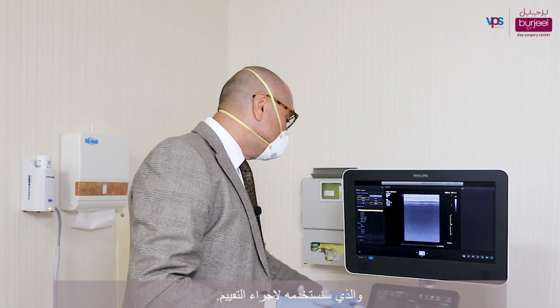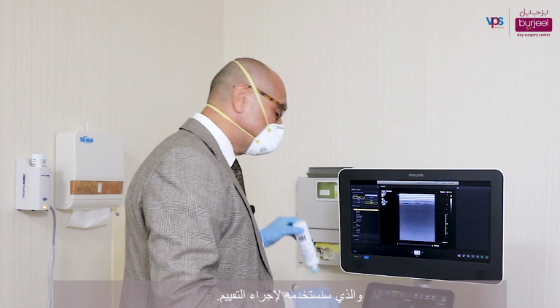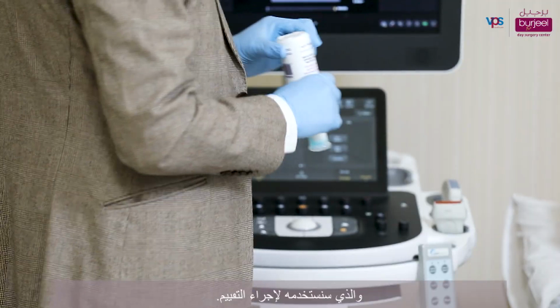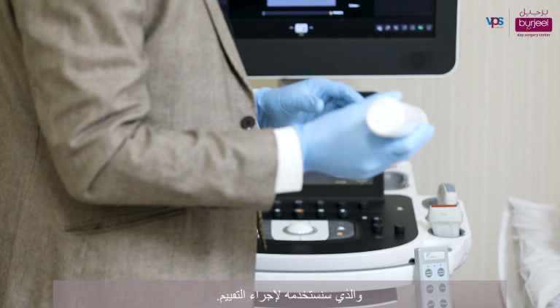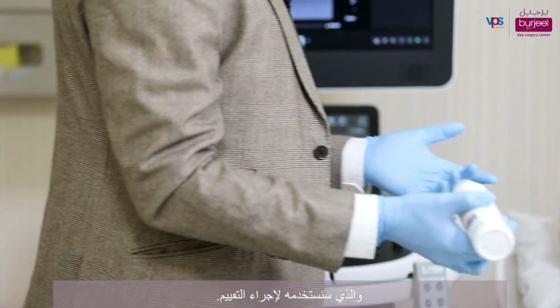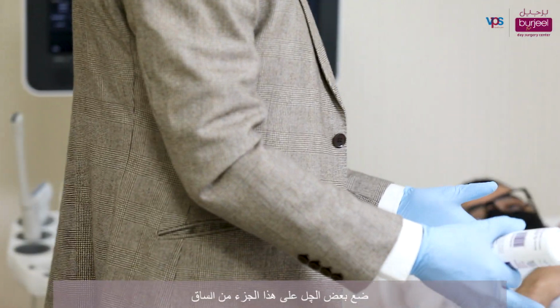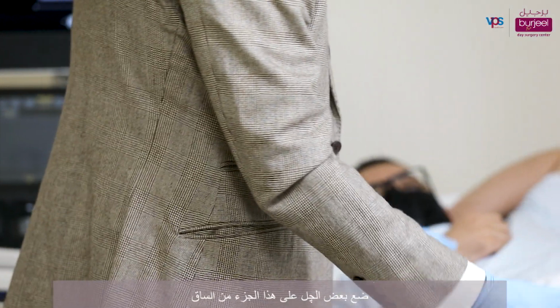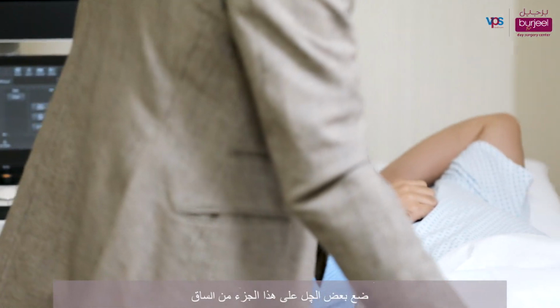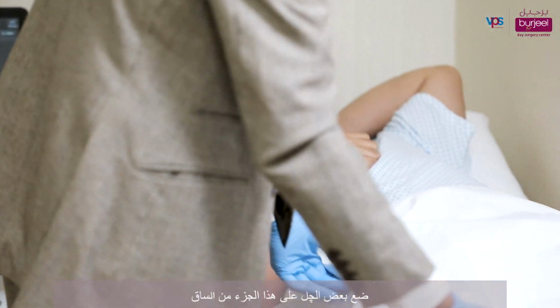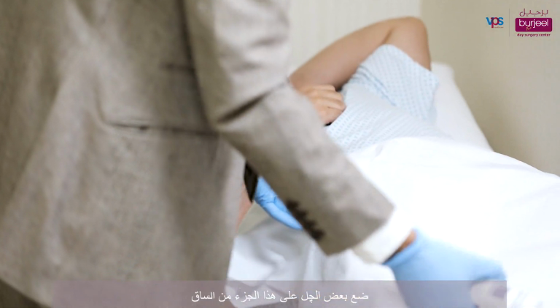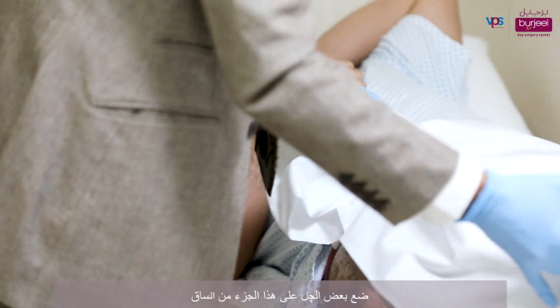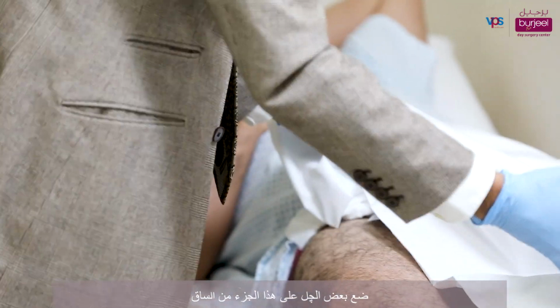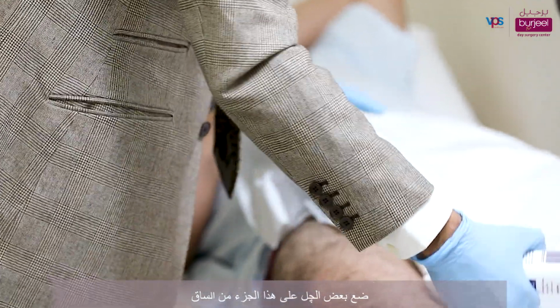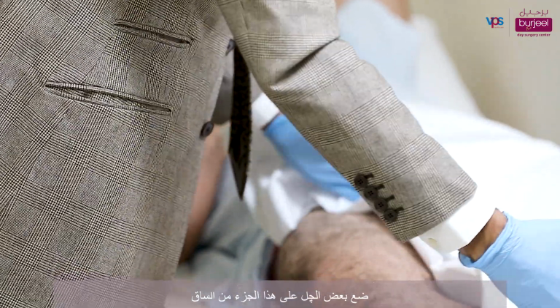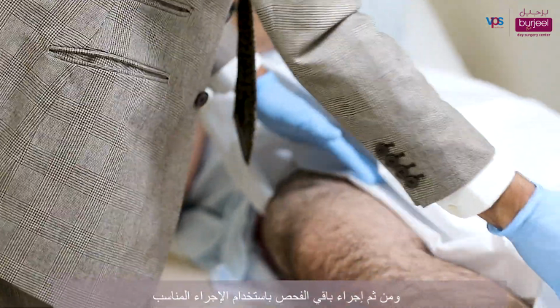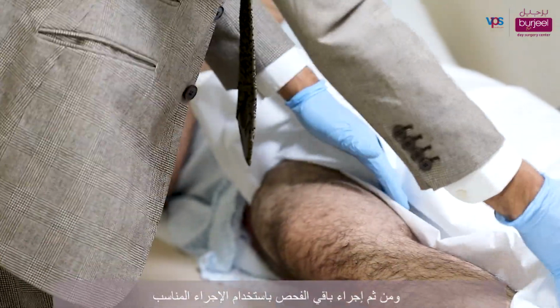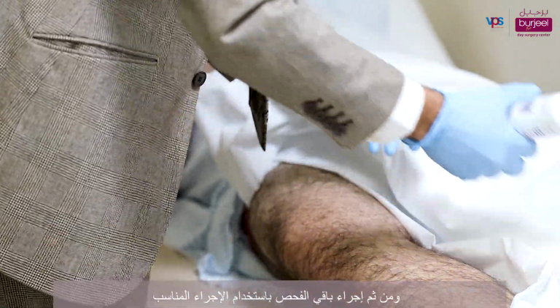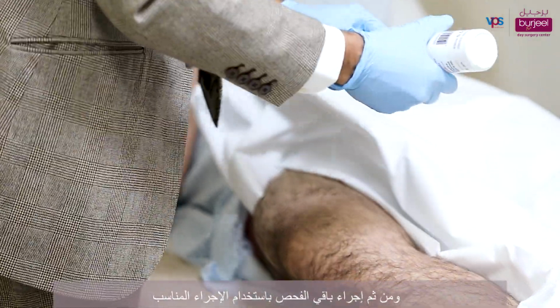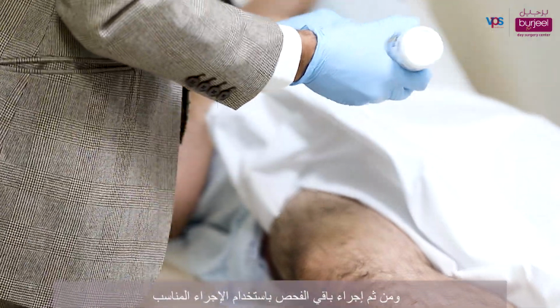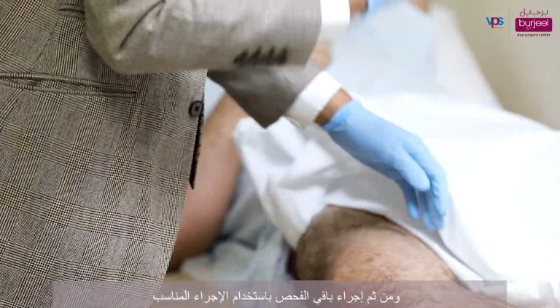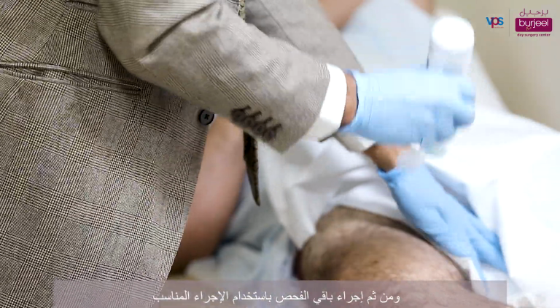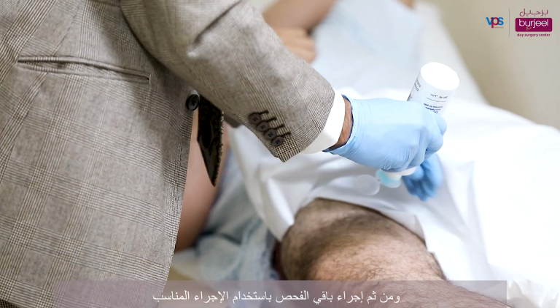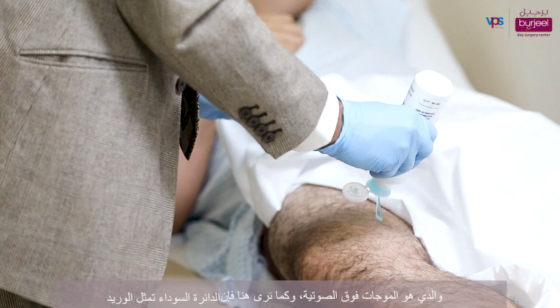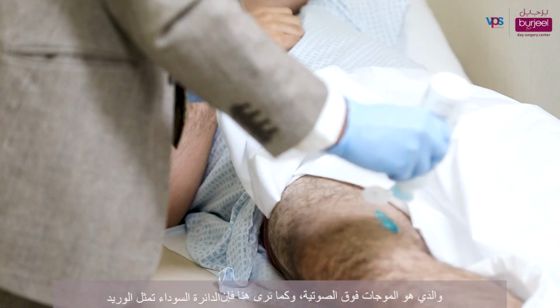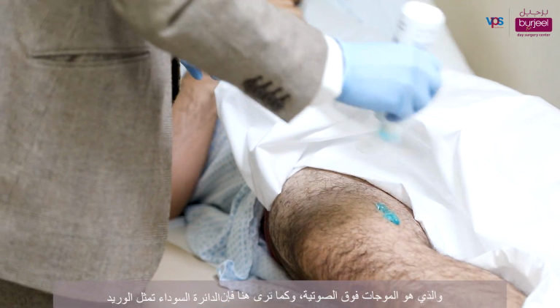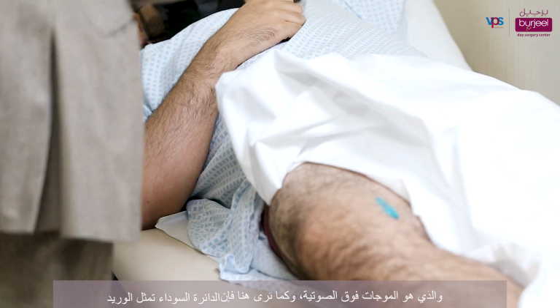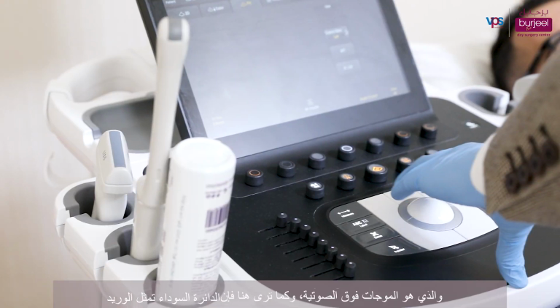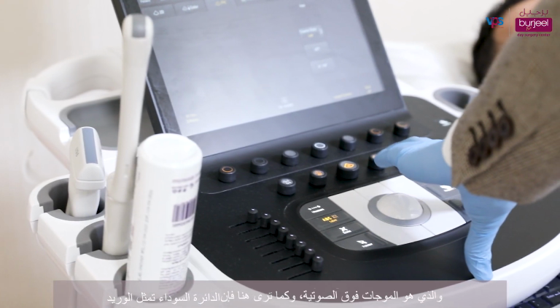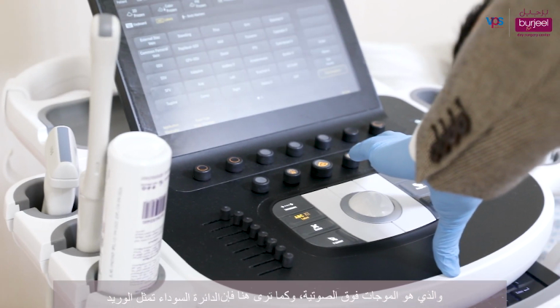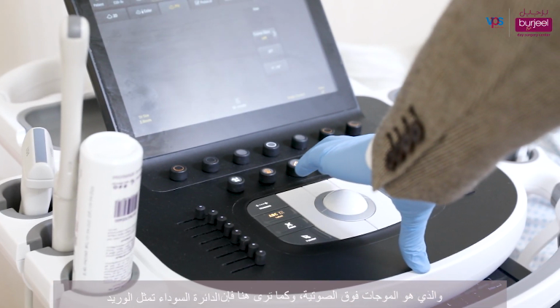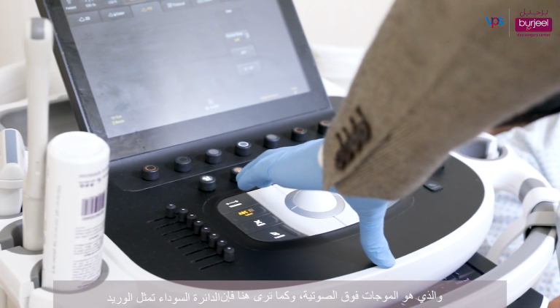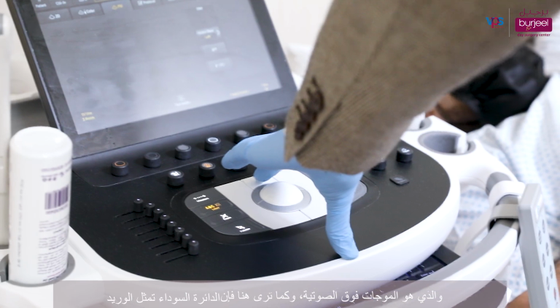This would entail using a gel. For the leg itself, we would expose that particular part of the leg that we're going to be assessing, put some of the jelly on that part of the leg, and then do the rest of the study using the appropriate probe.